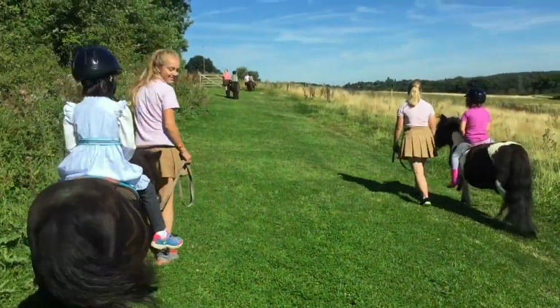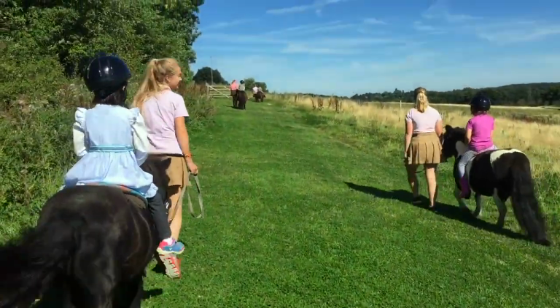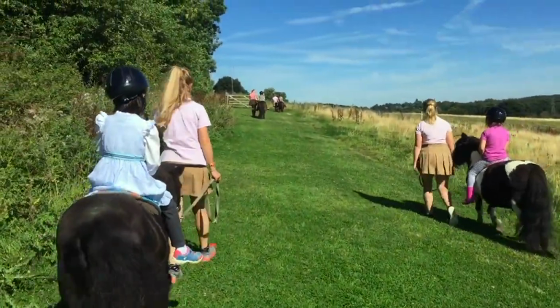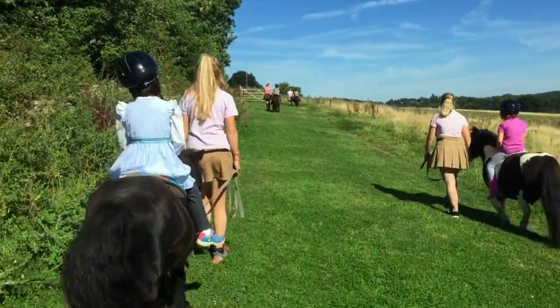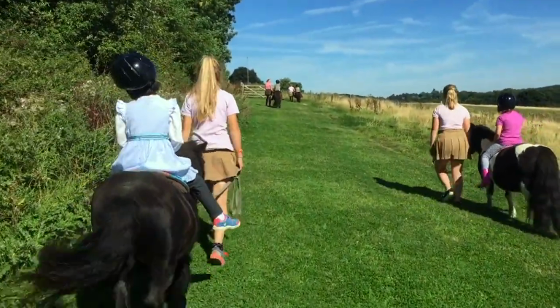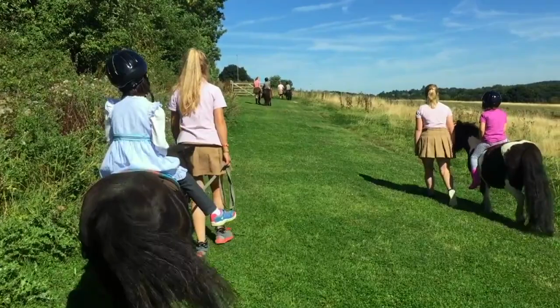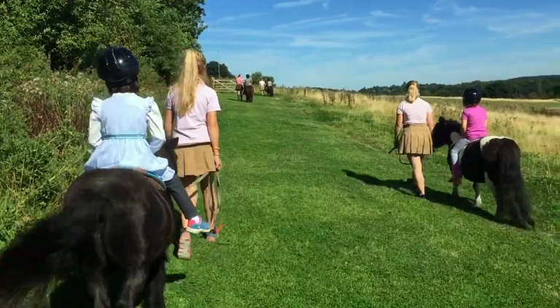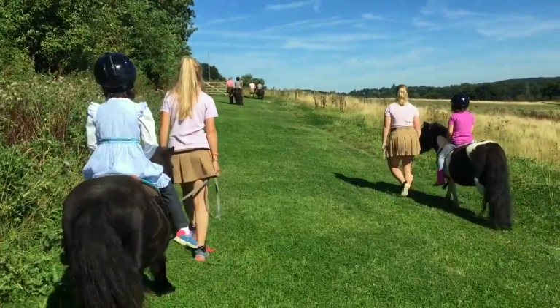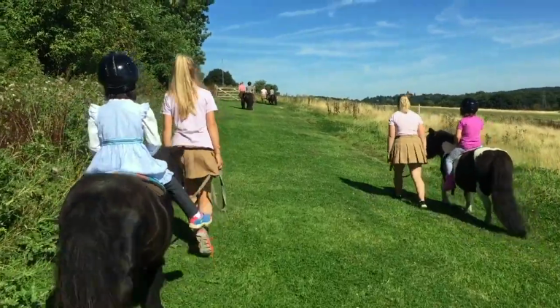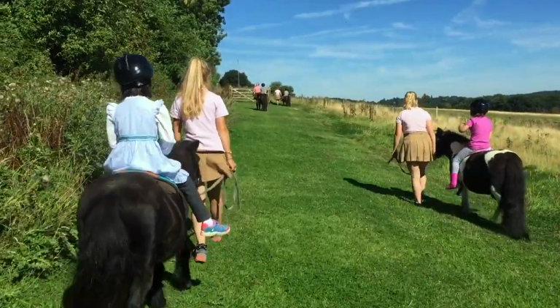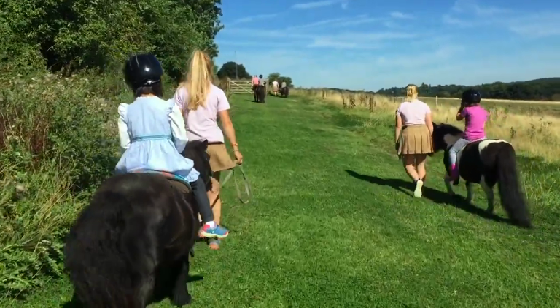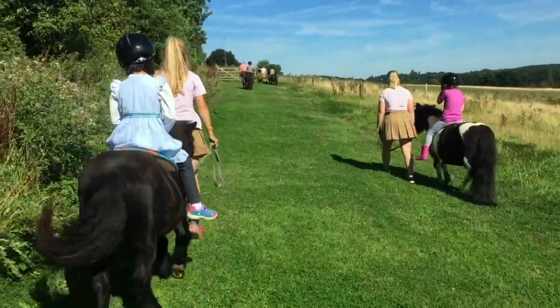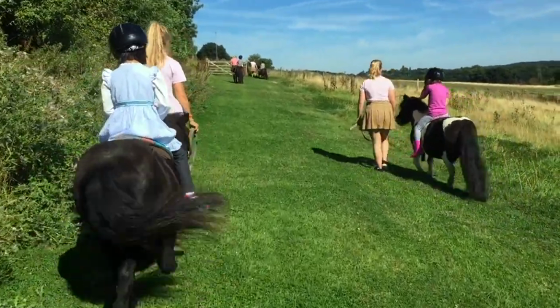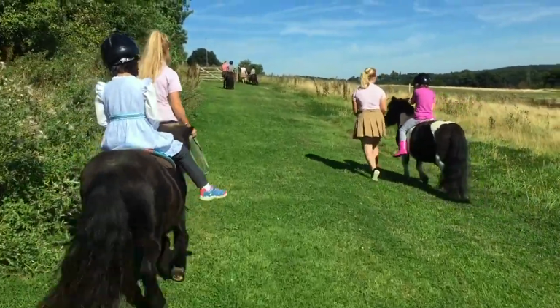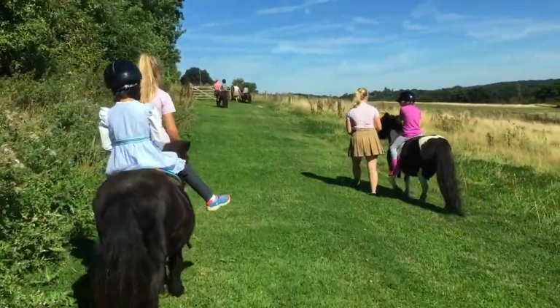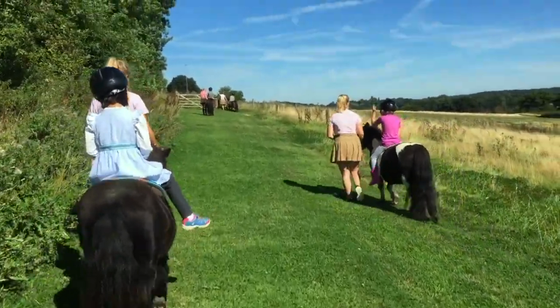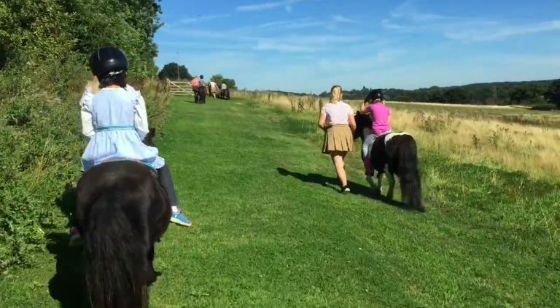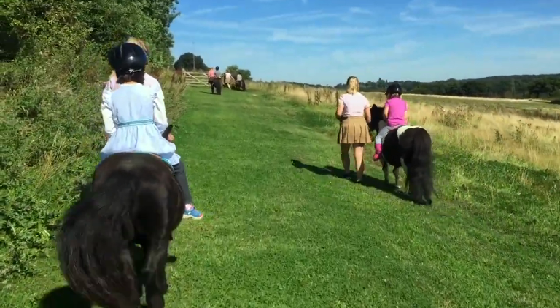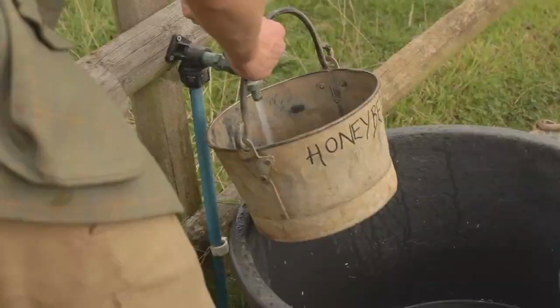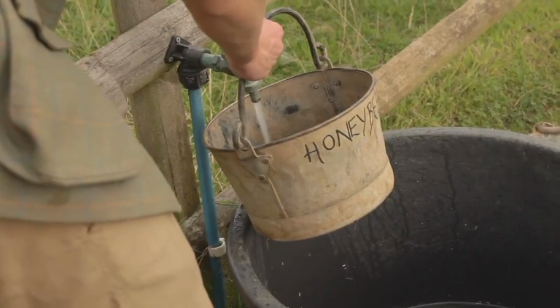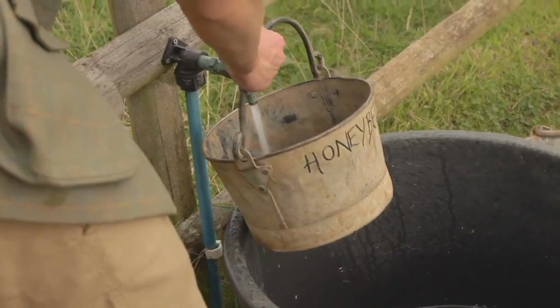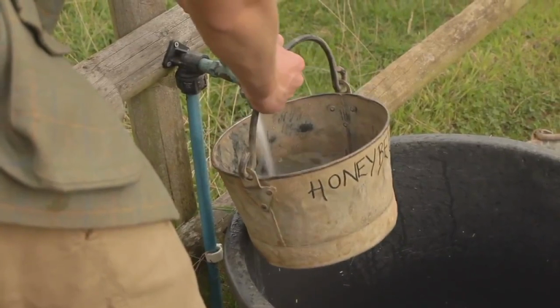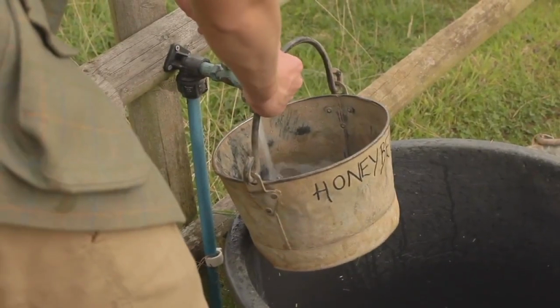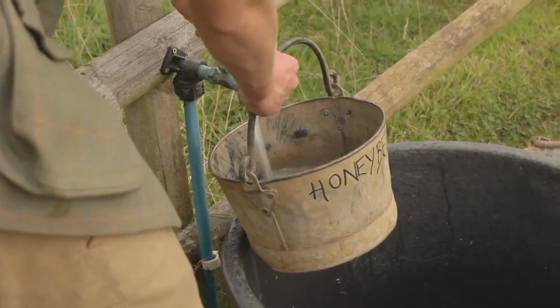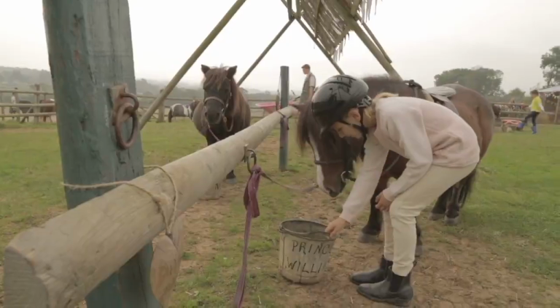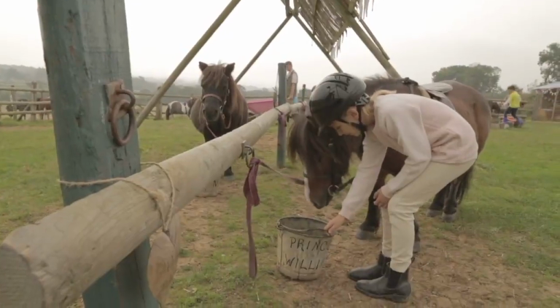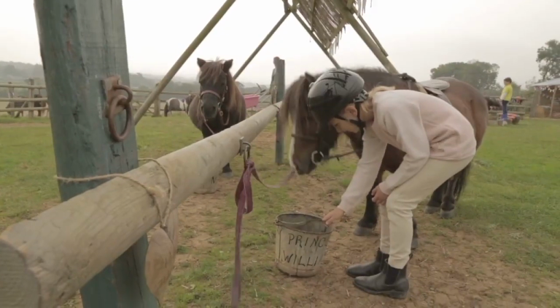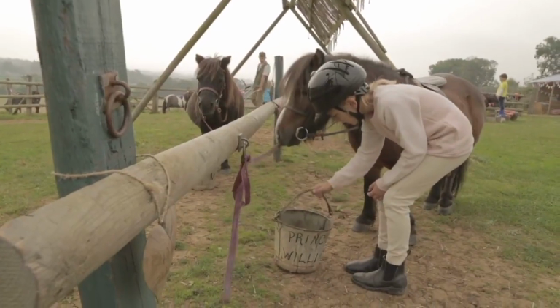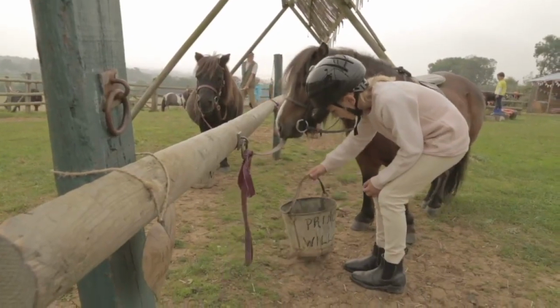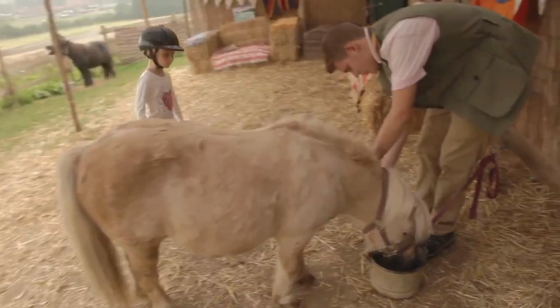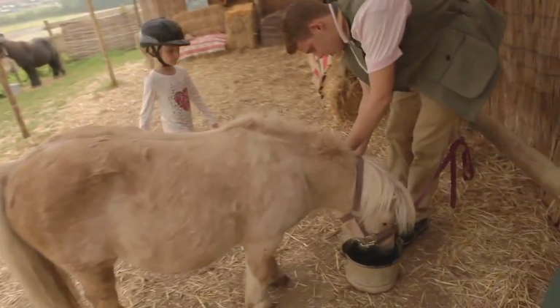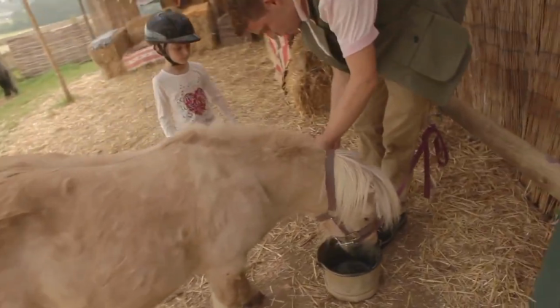It's important when we come back from our ride to look after our ponies before ourselves. So we get our ponies a bucket of water and untack them to make sure they're okay.